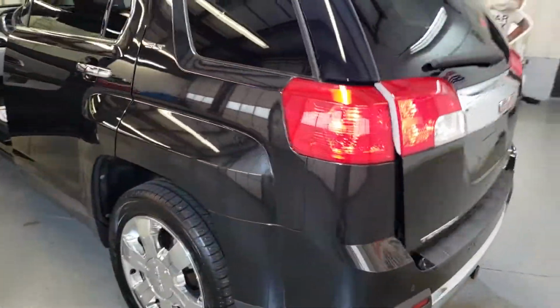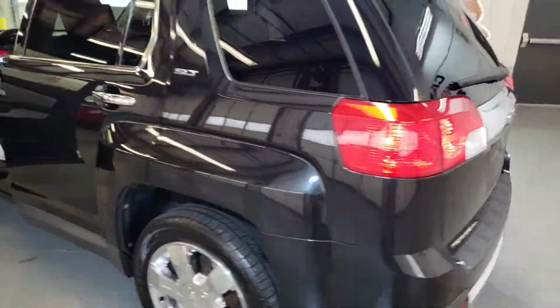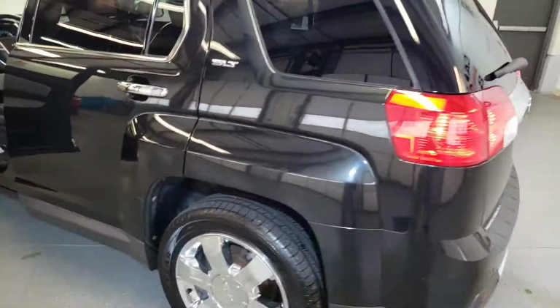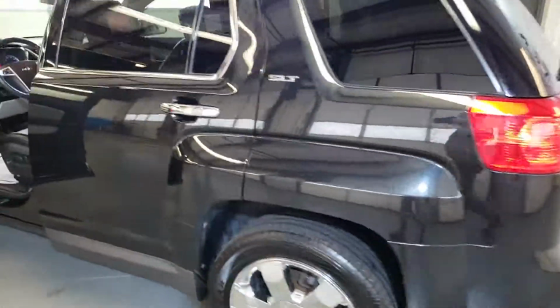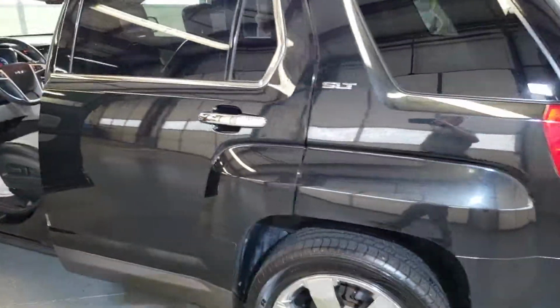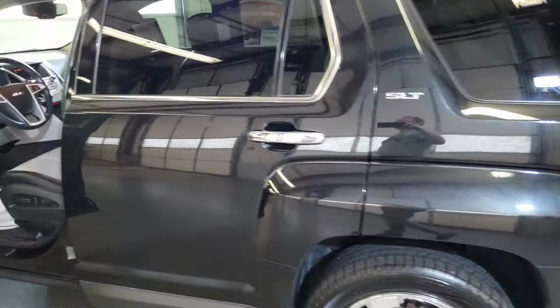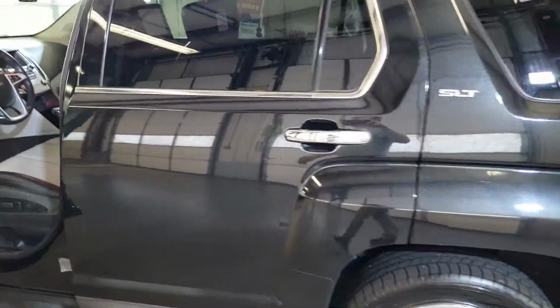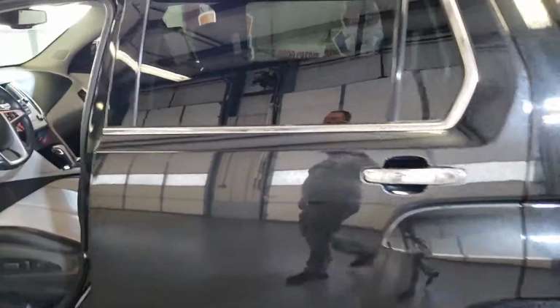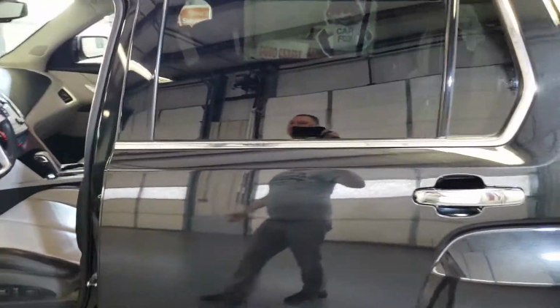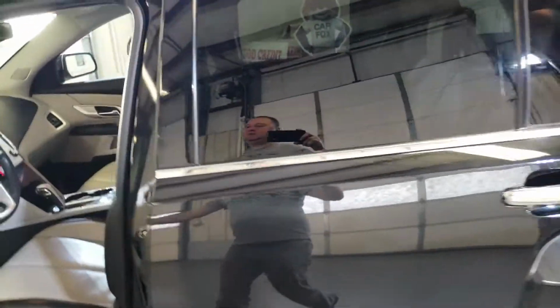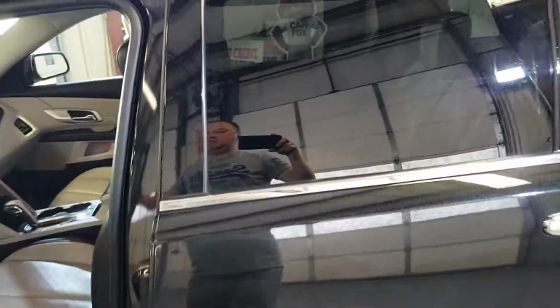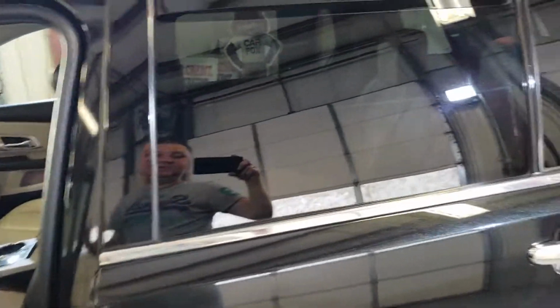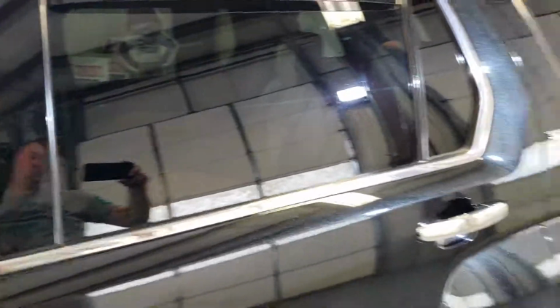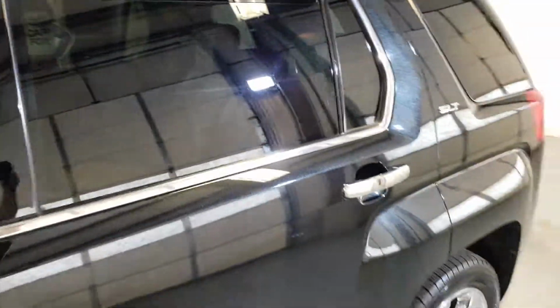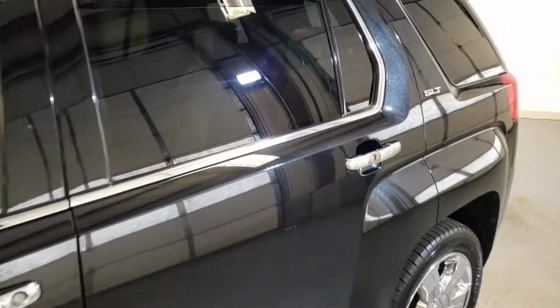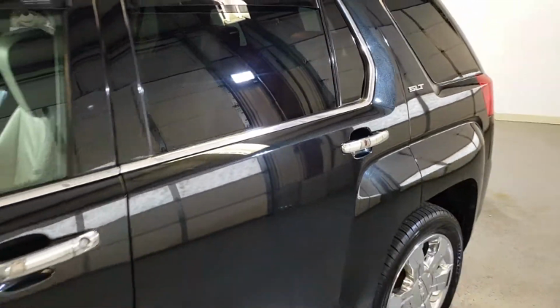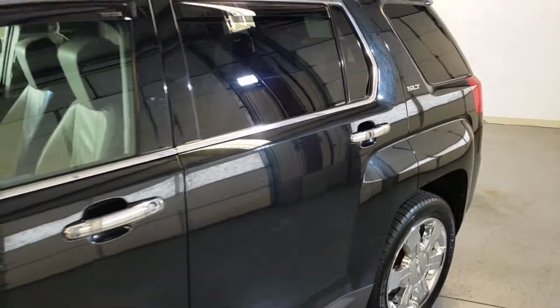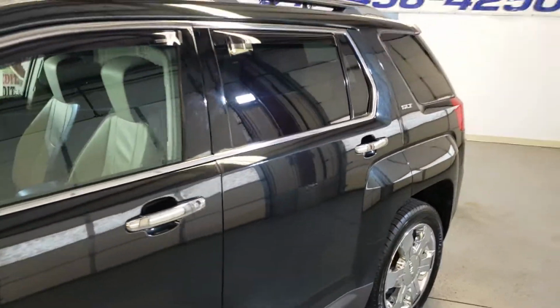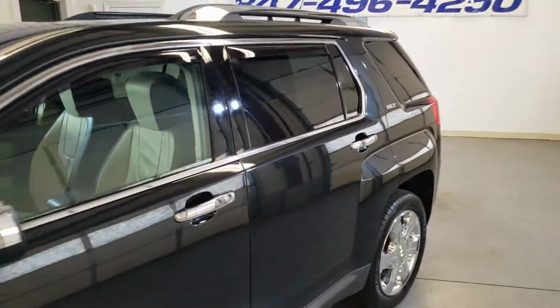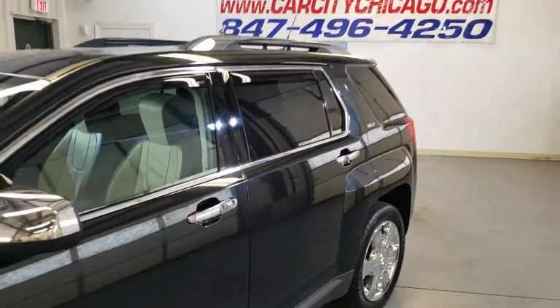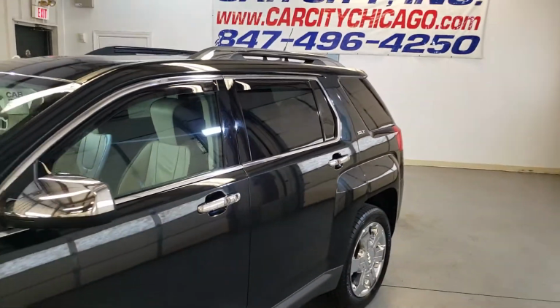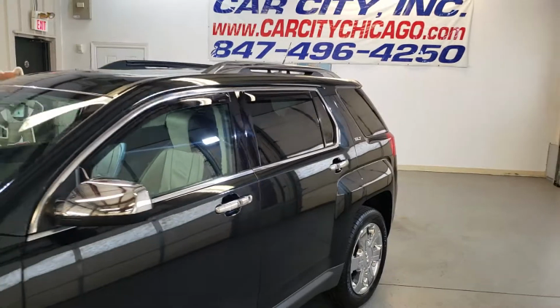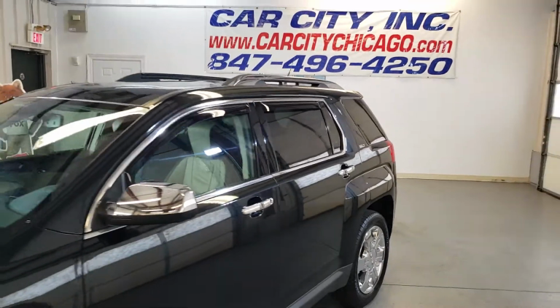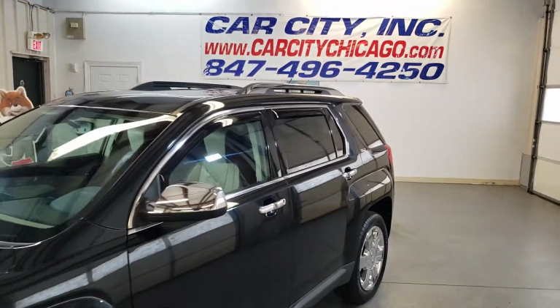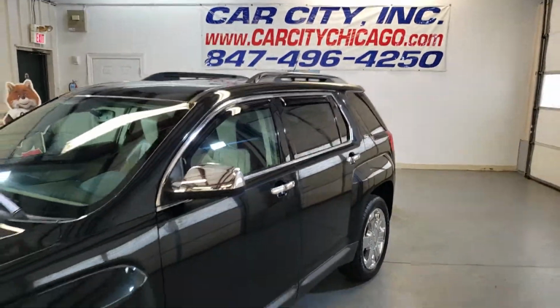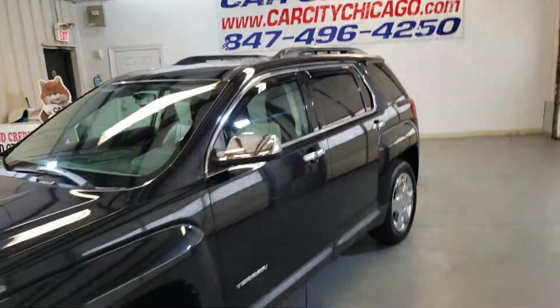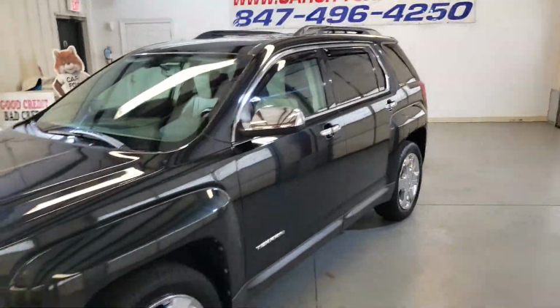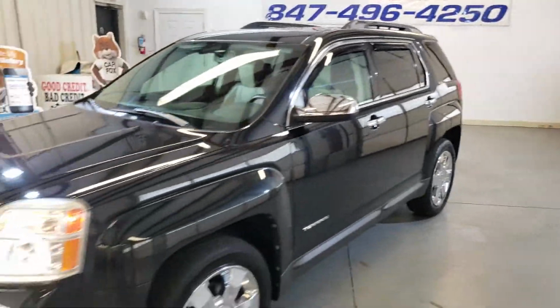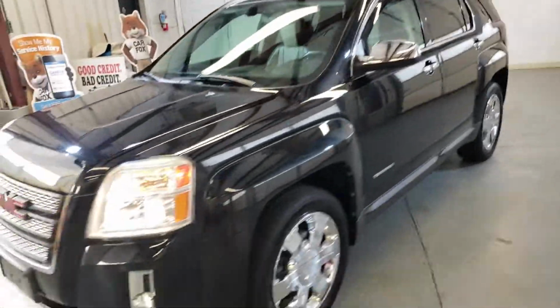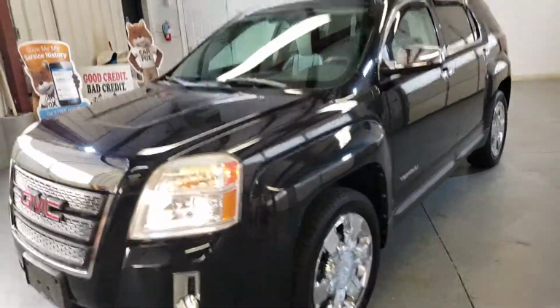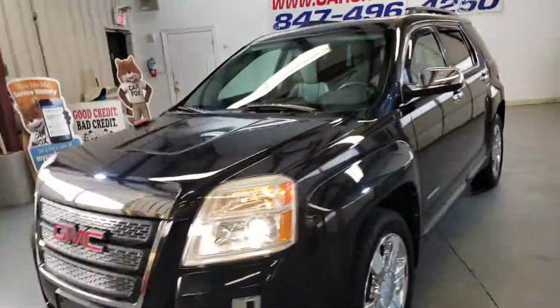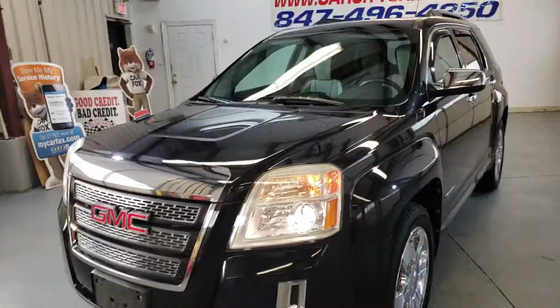Very nice and clean unit. If you guys have any questions, just give us a call, check our website — we will be happy to help you.